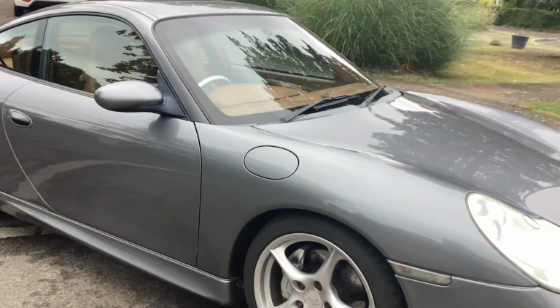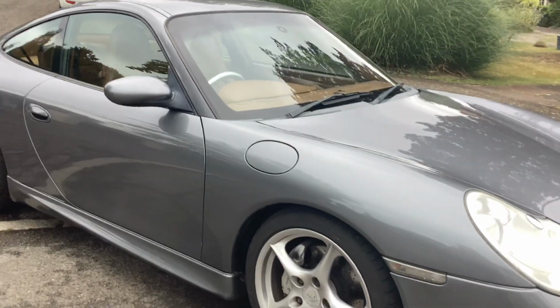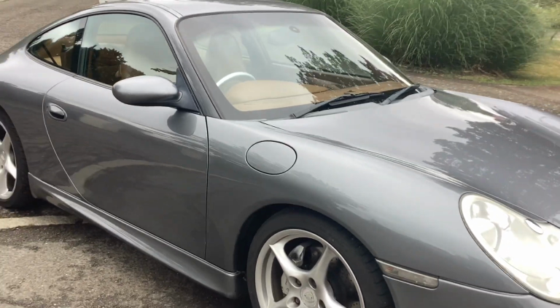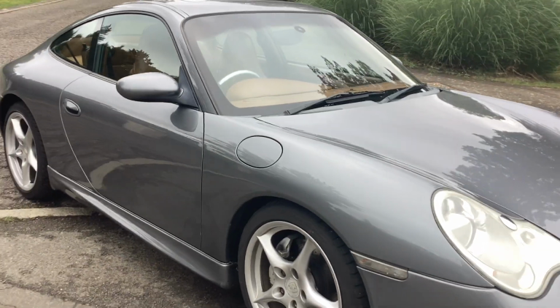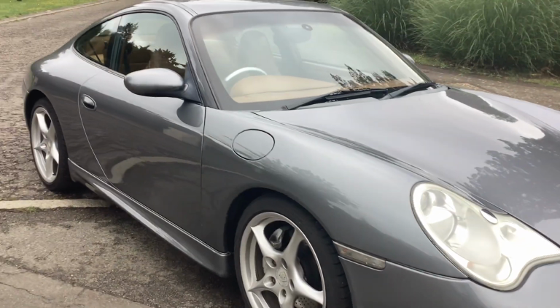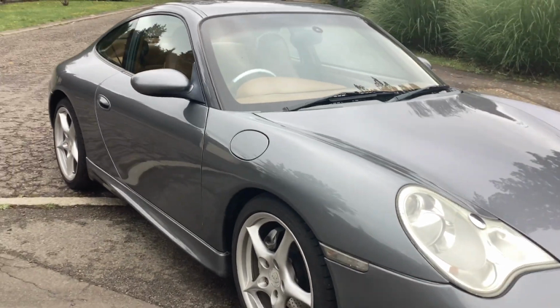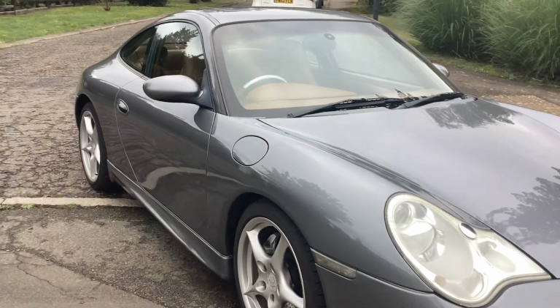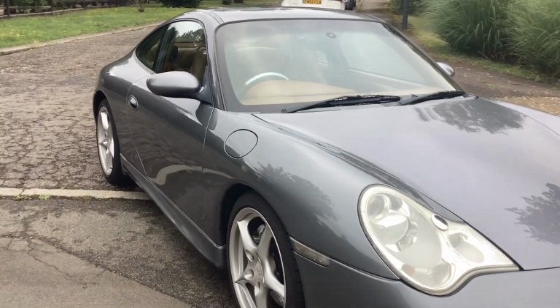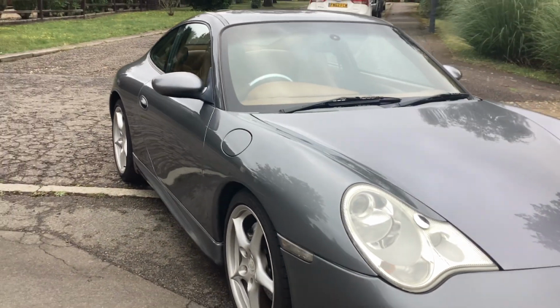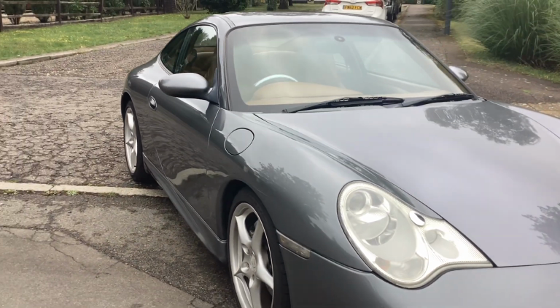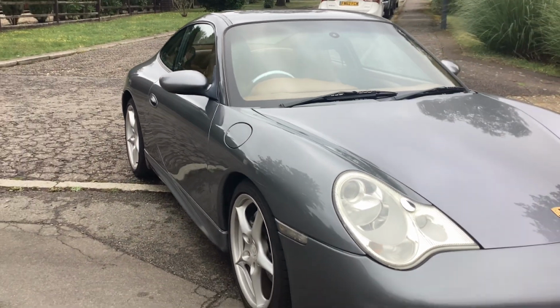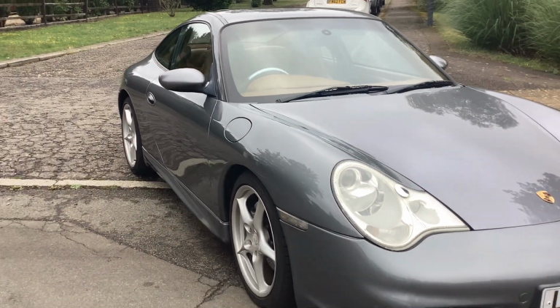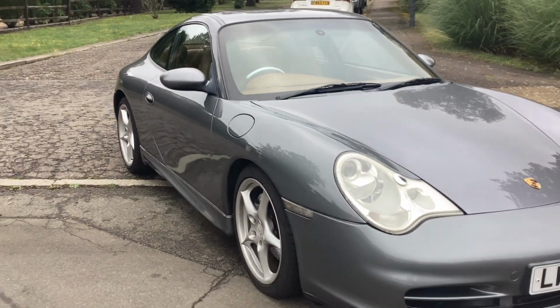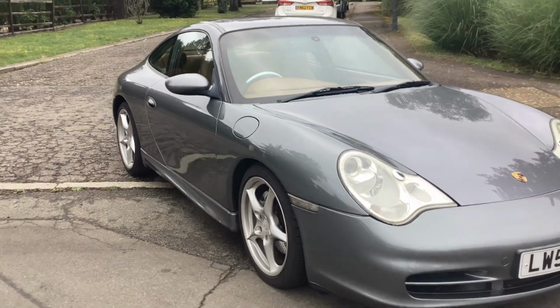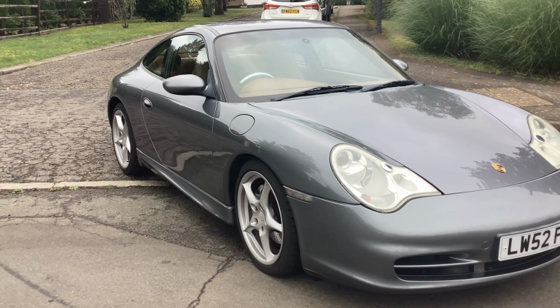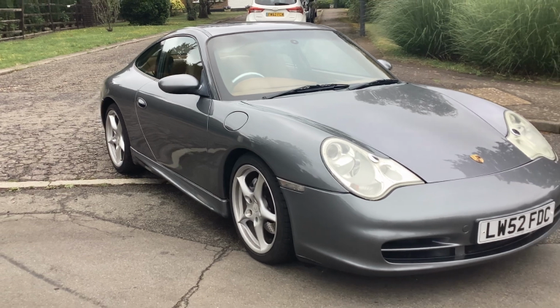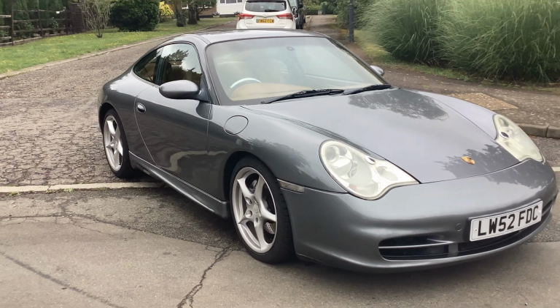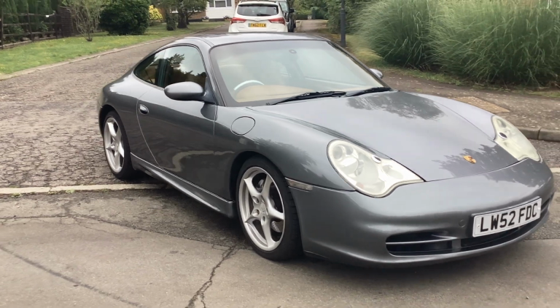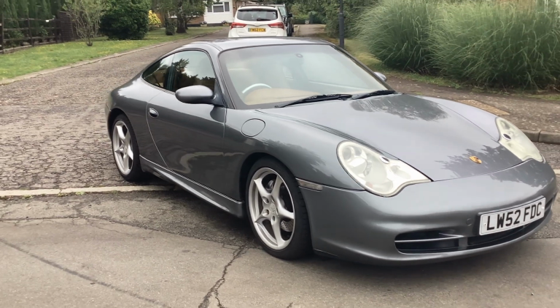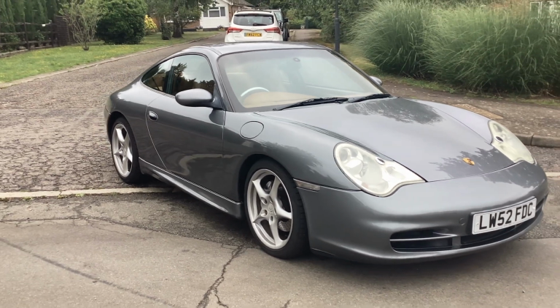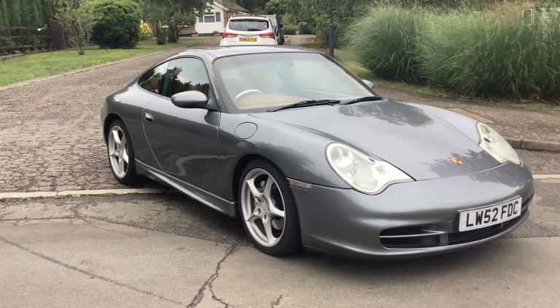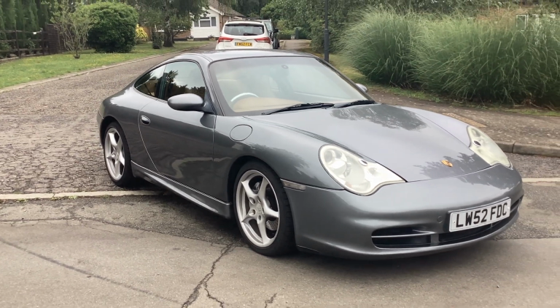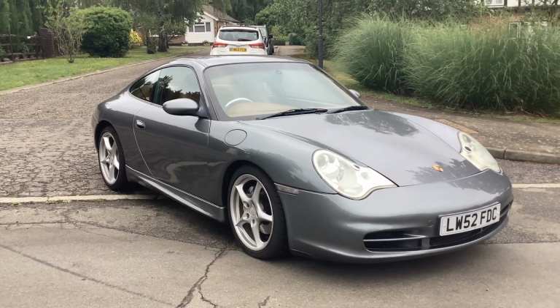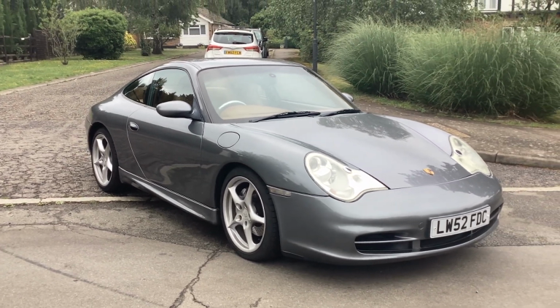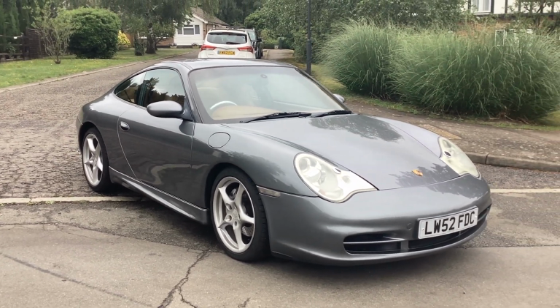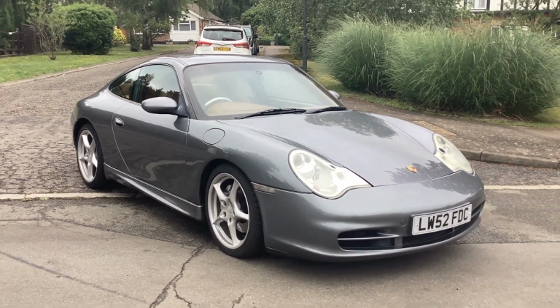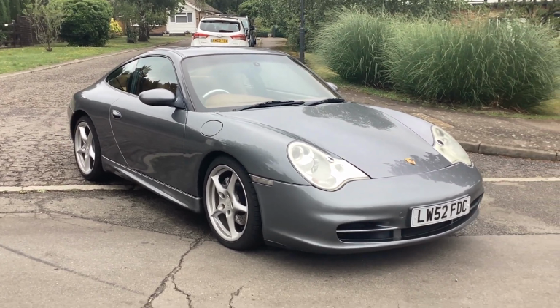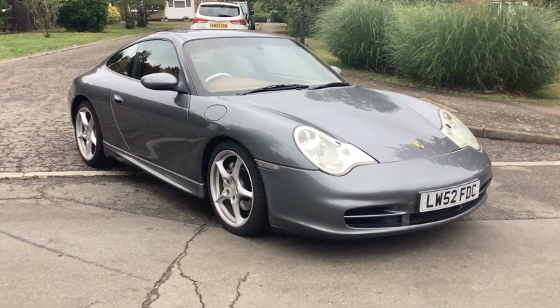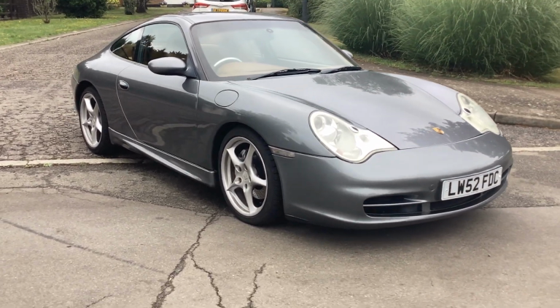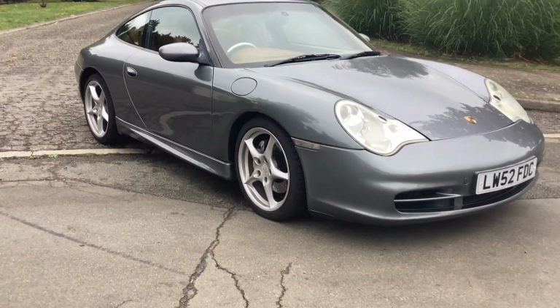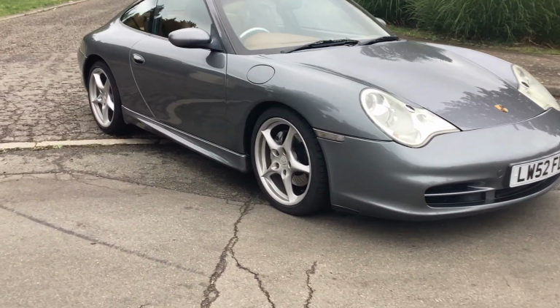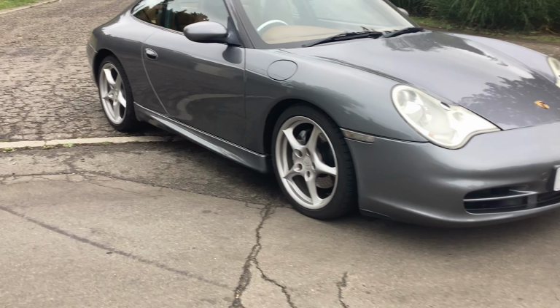She's in seal grey with natural interior, has the body kit from factory, and side skirts.